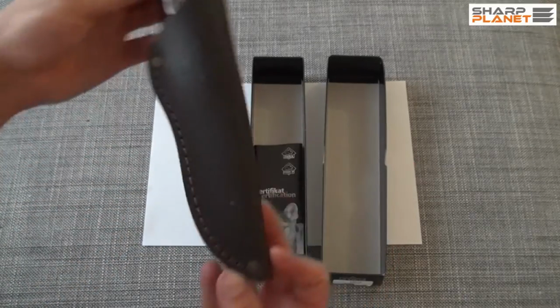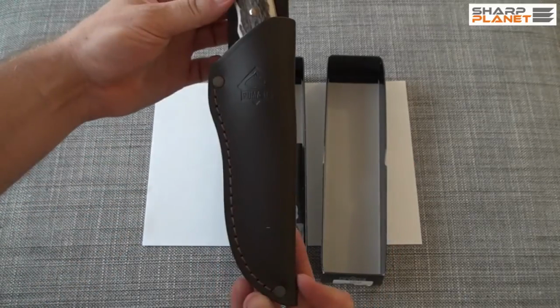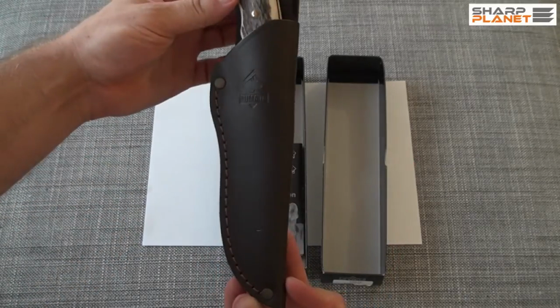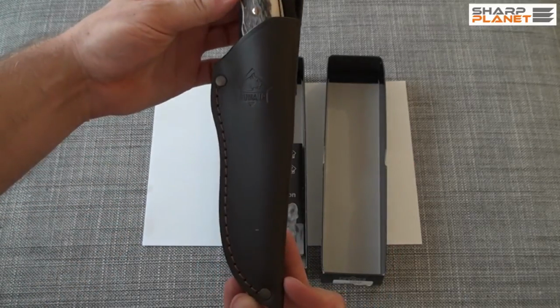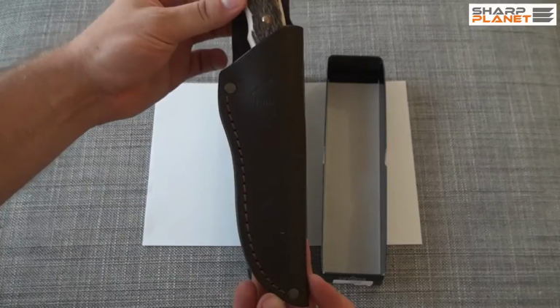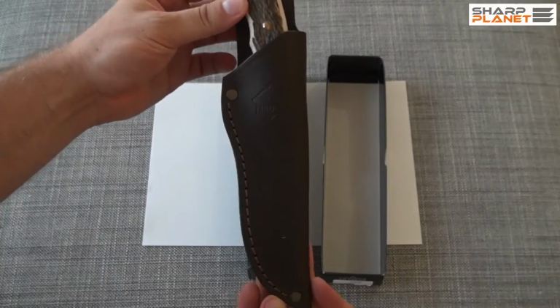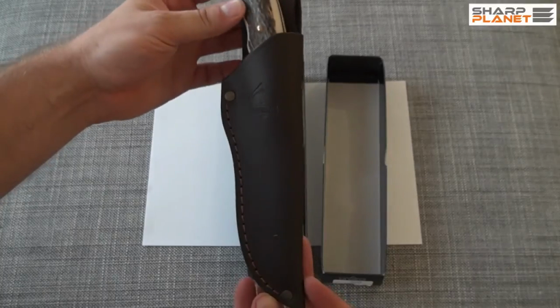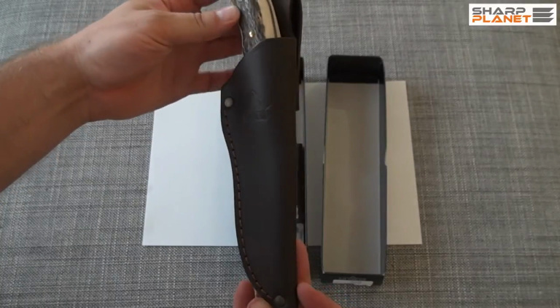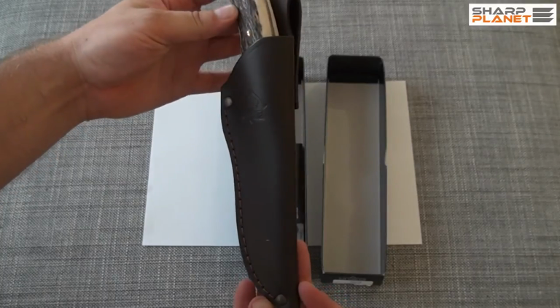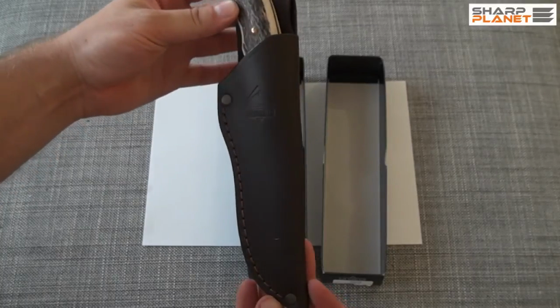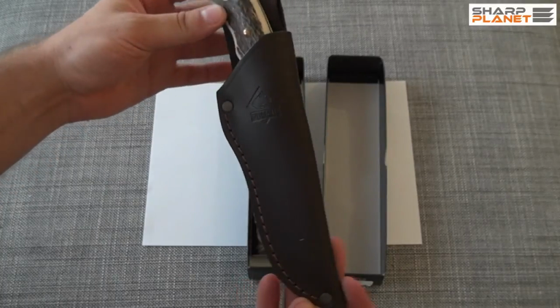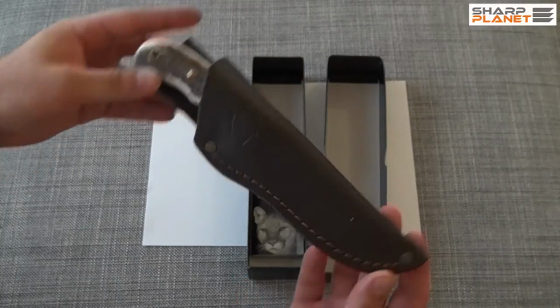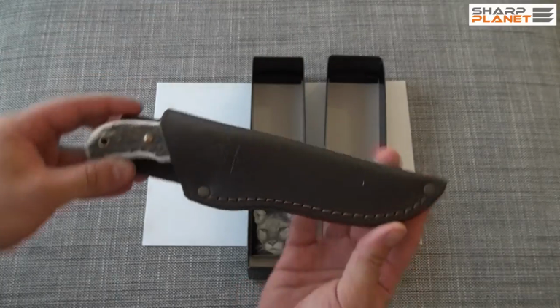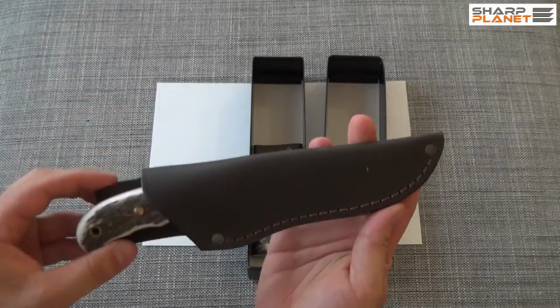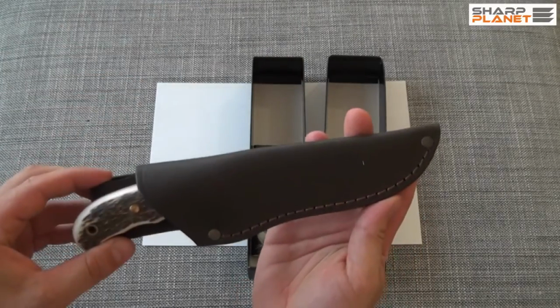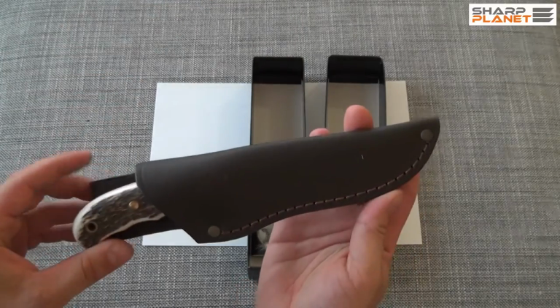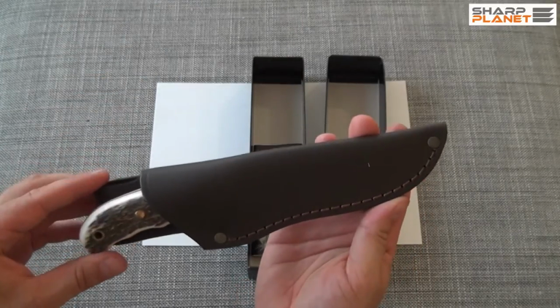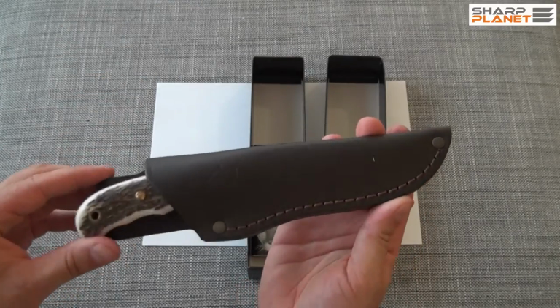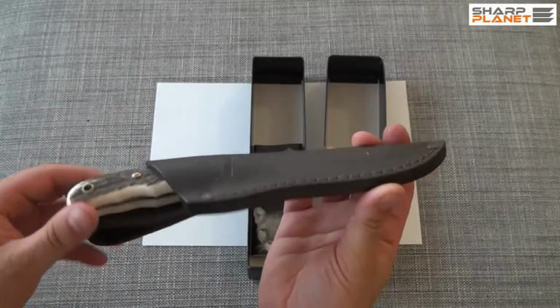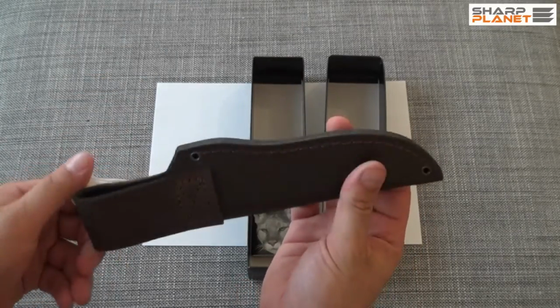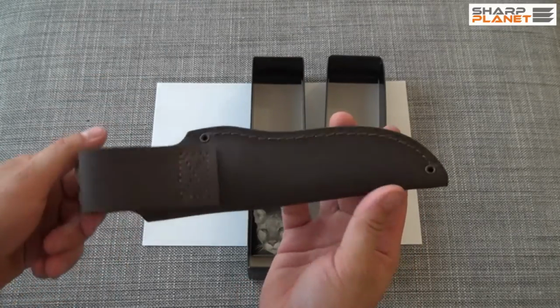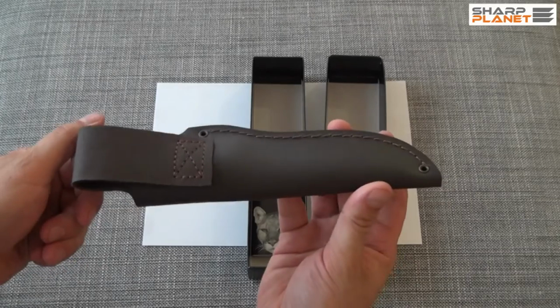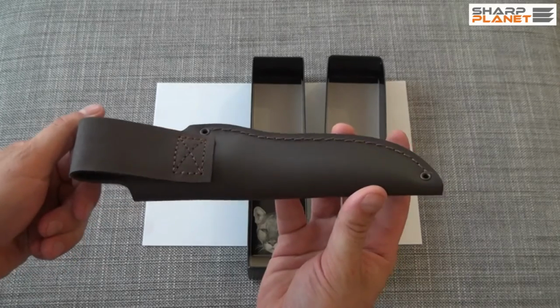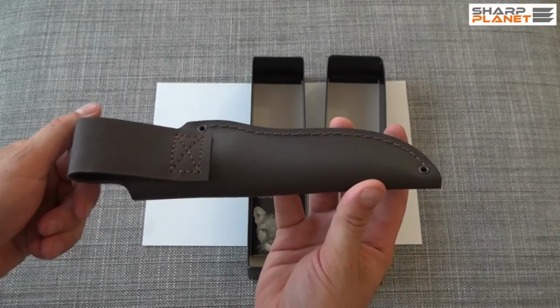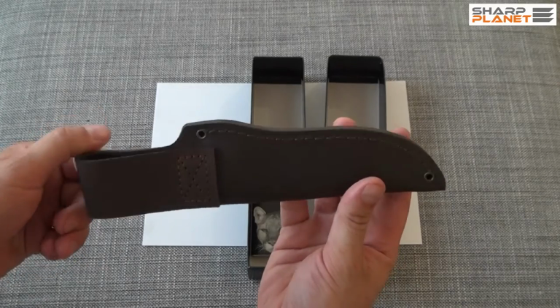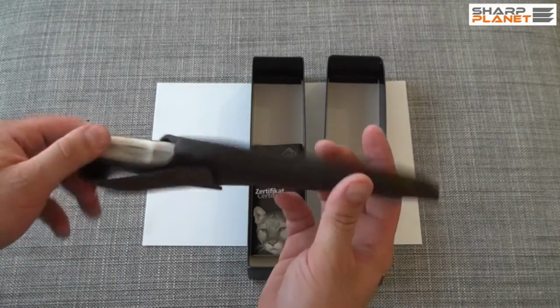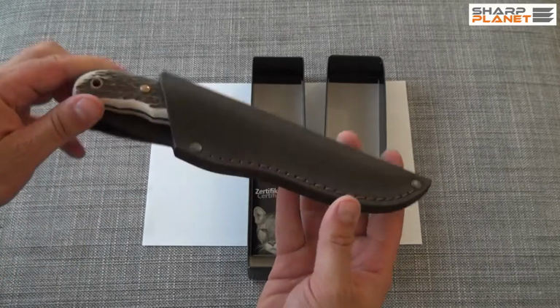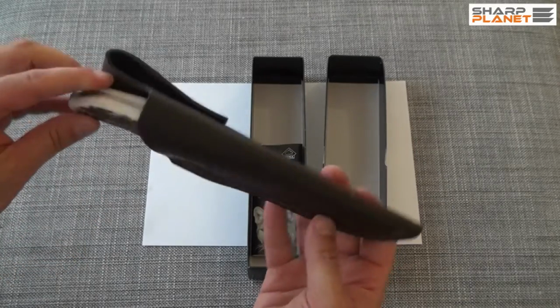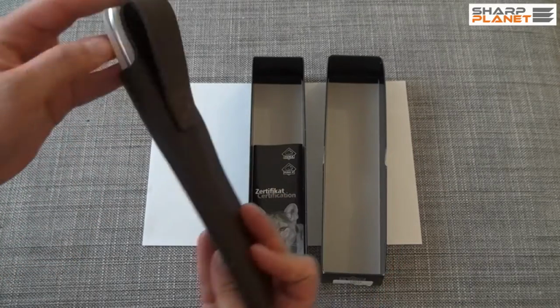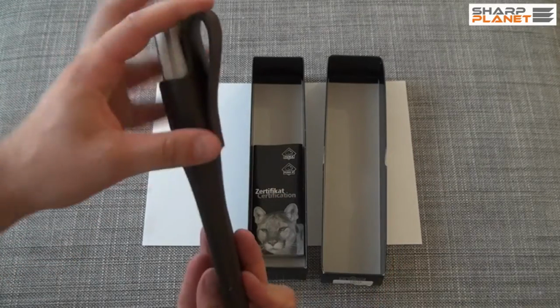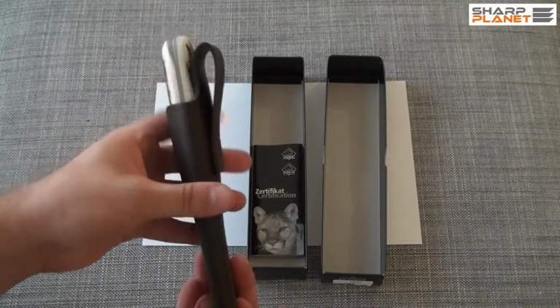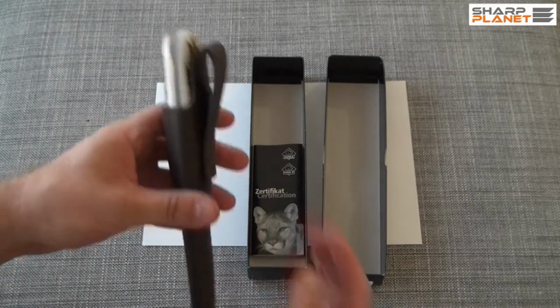As you can see, the knife comes with a really nice brown real leather sheath. It is possible to carry it on a belt.